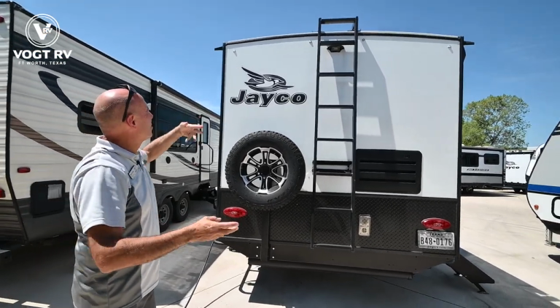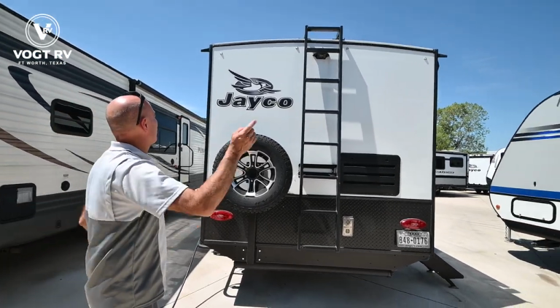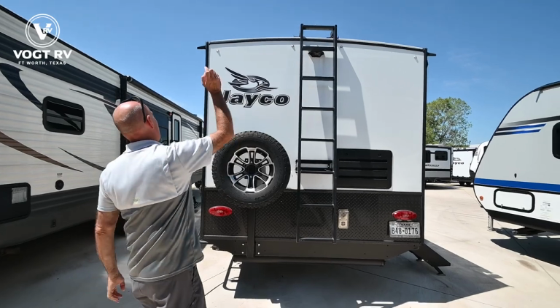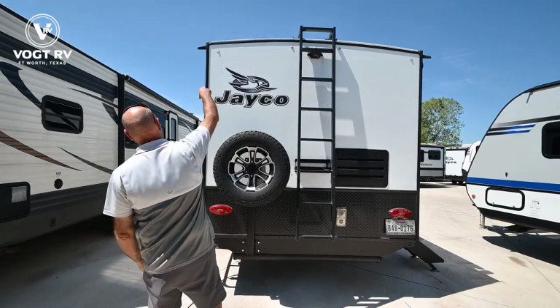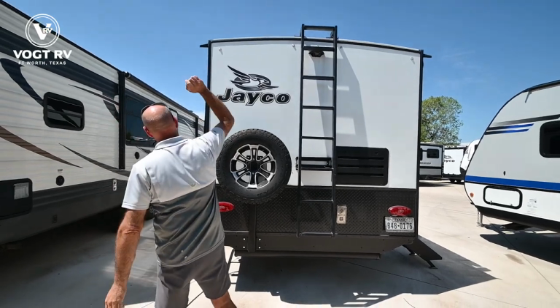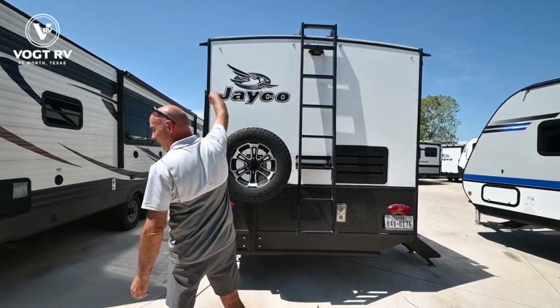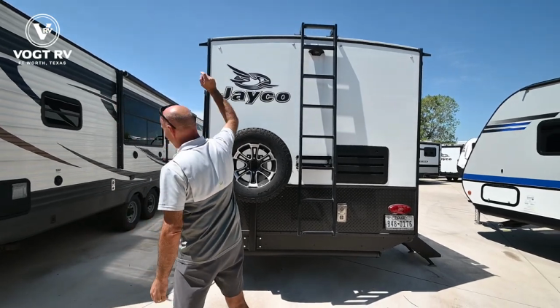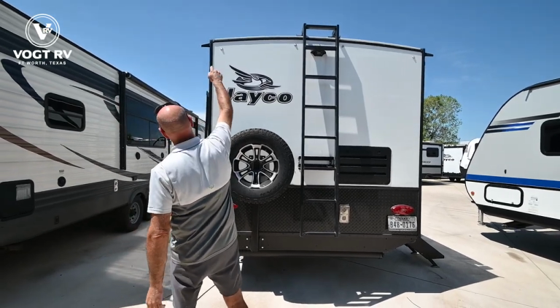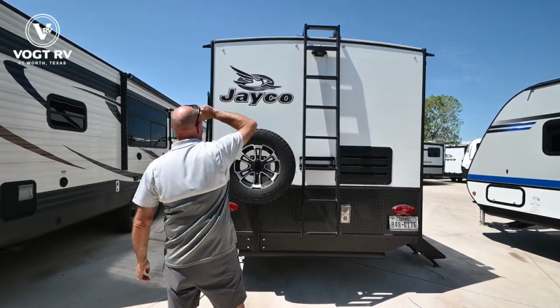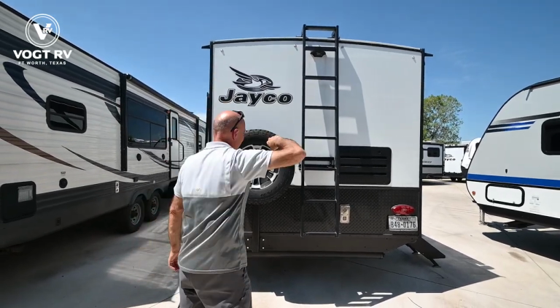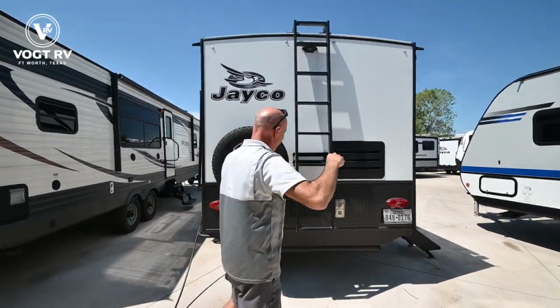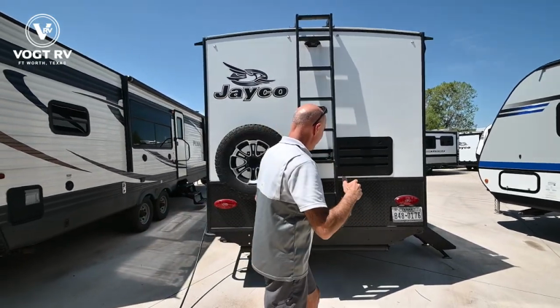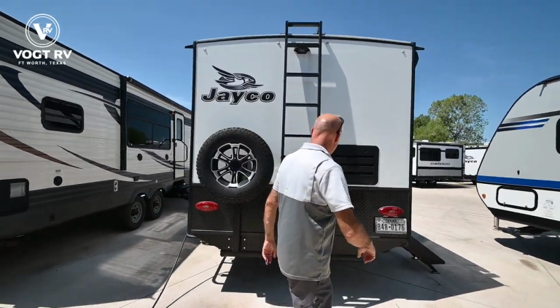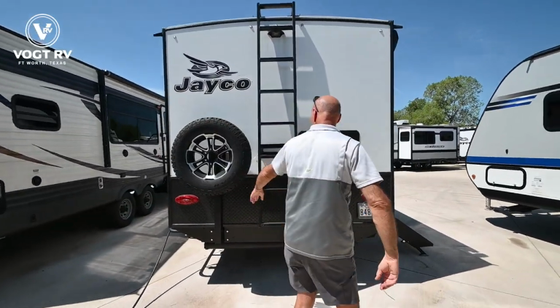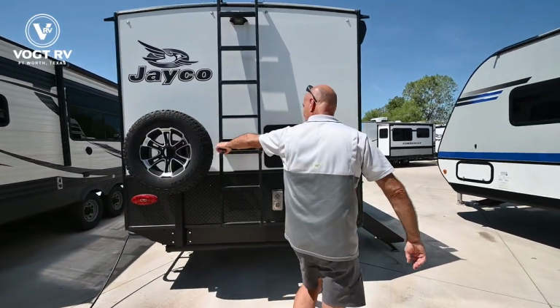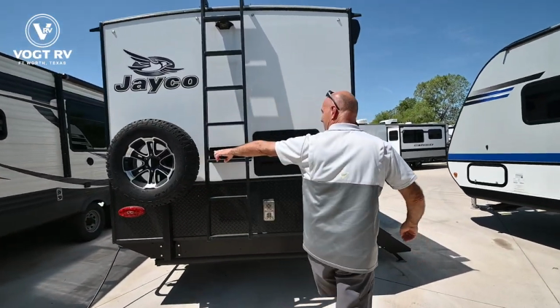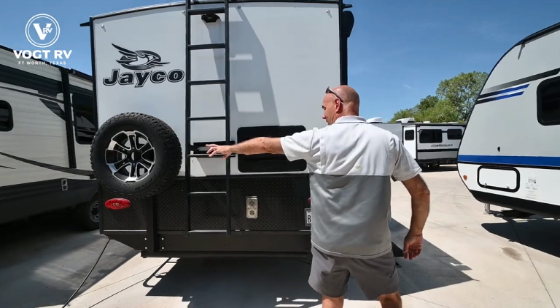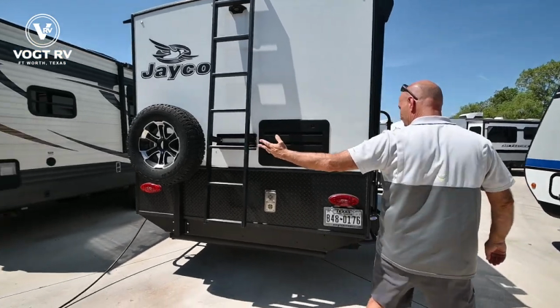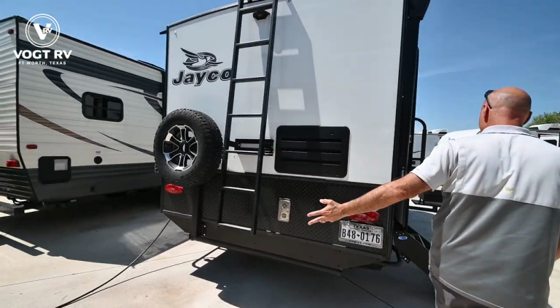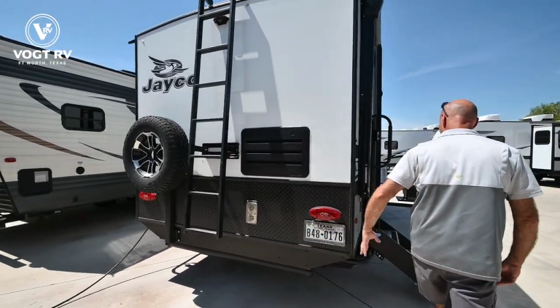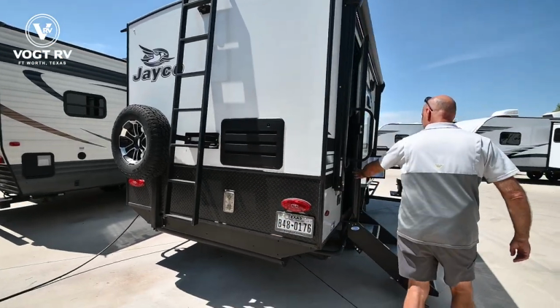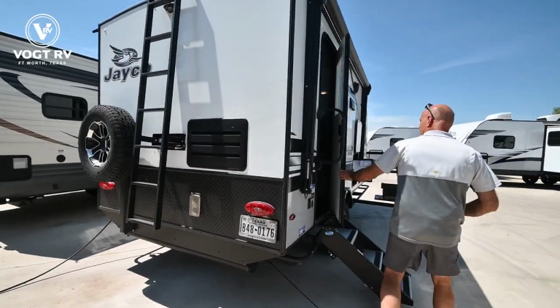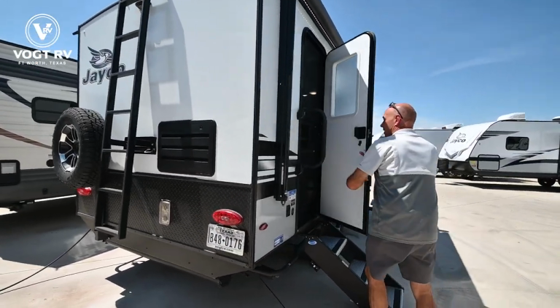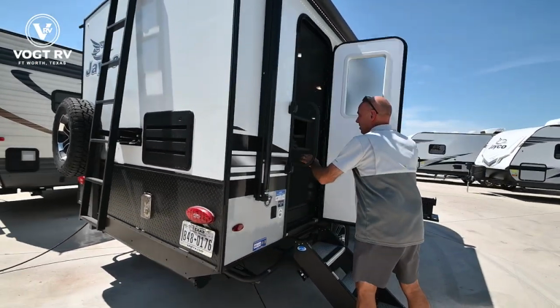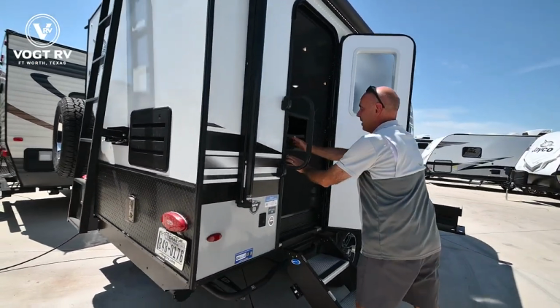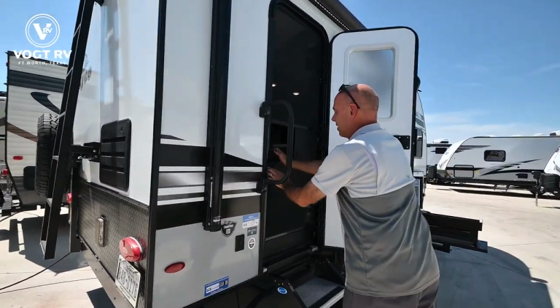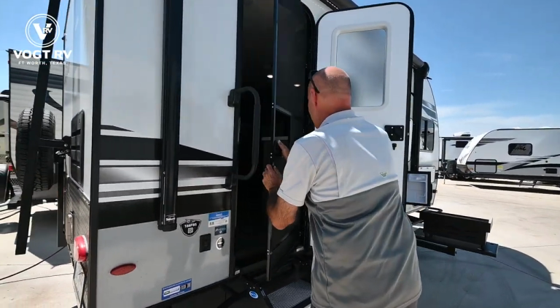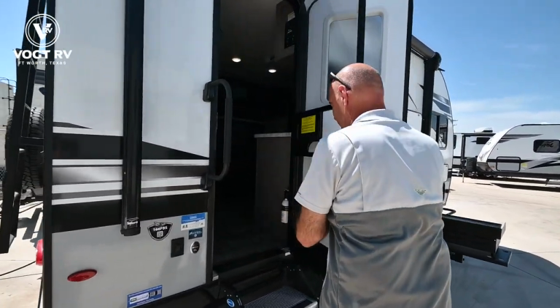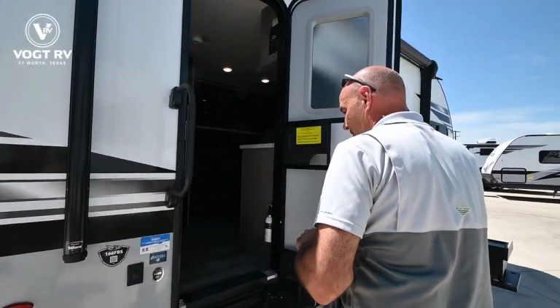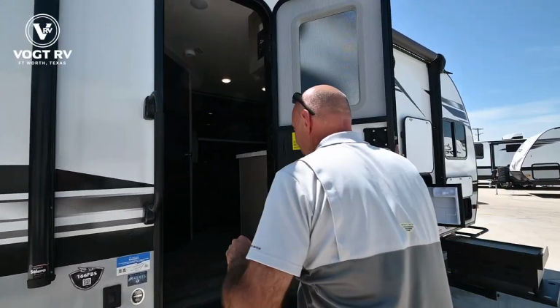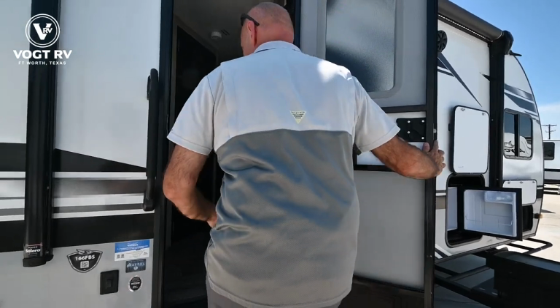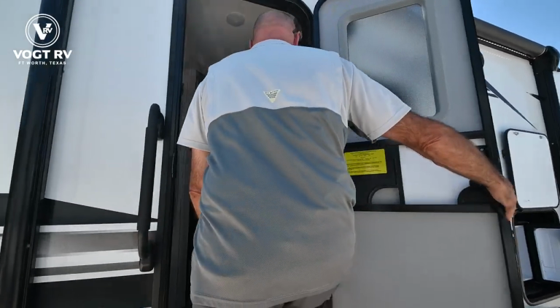So if you want to put a kayak or a canoe or something up on top, you can do that. There's a full-size Wrangler spare there. So let's go inside and take a quick peek.